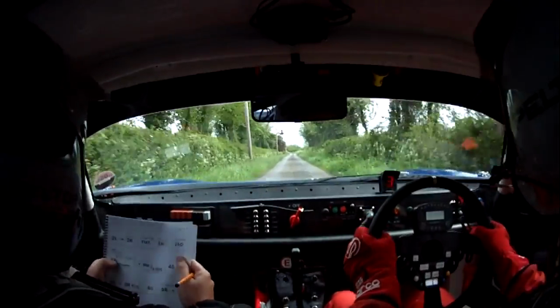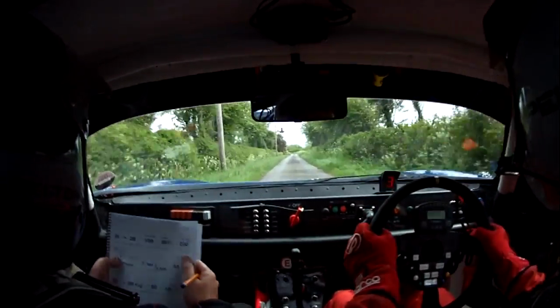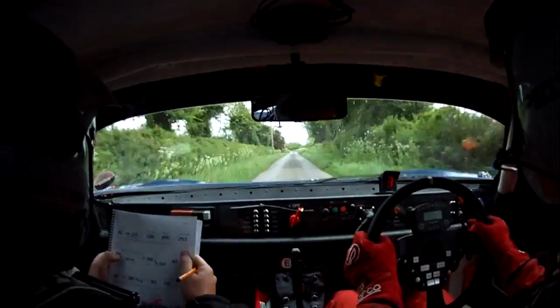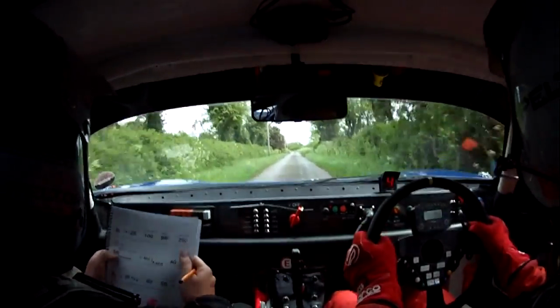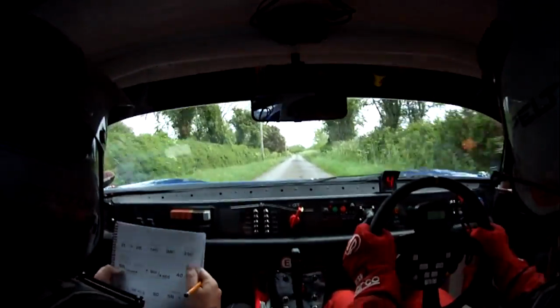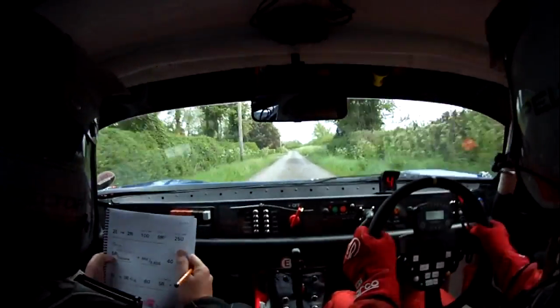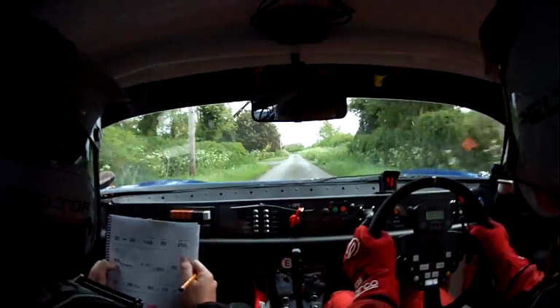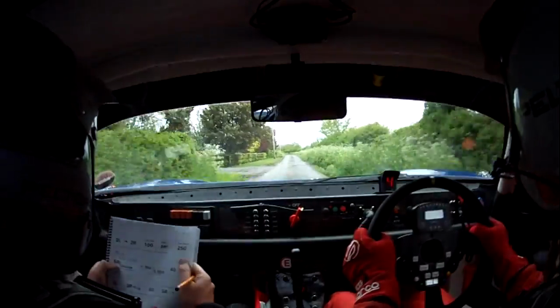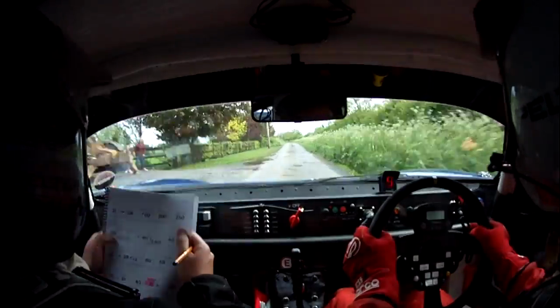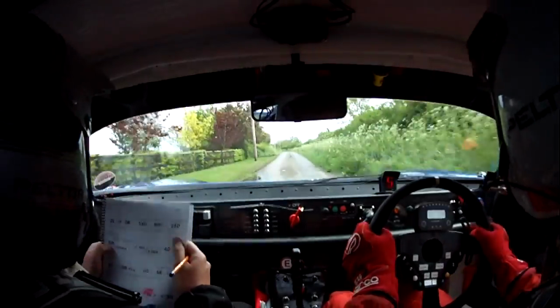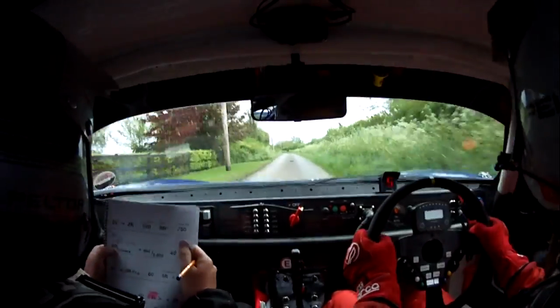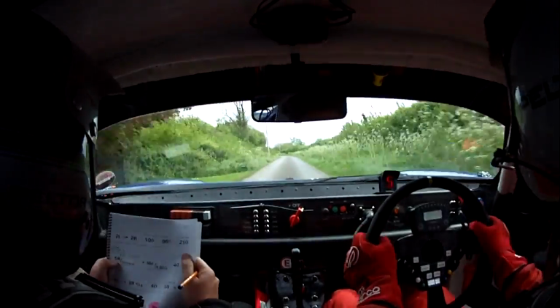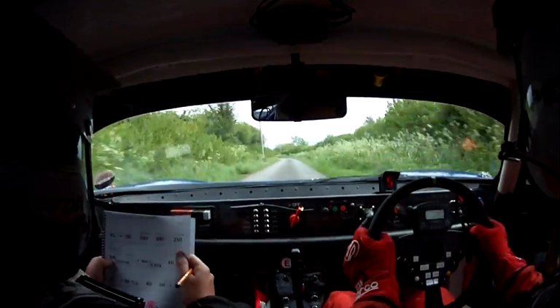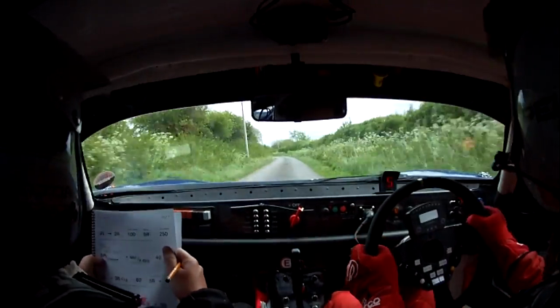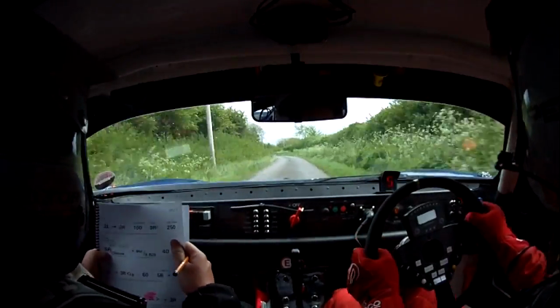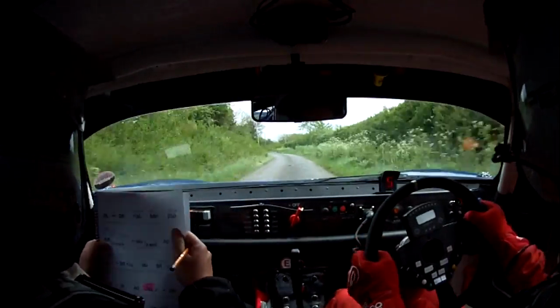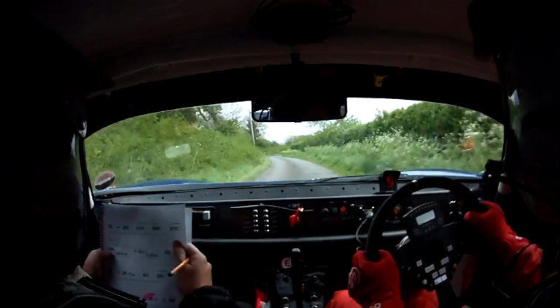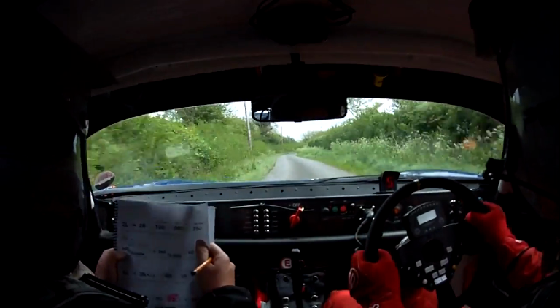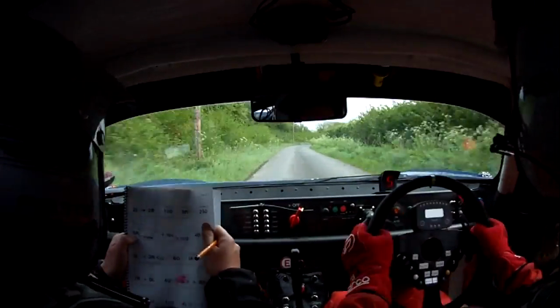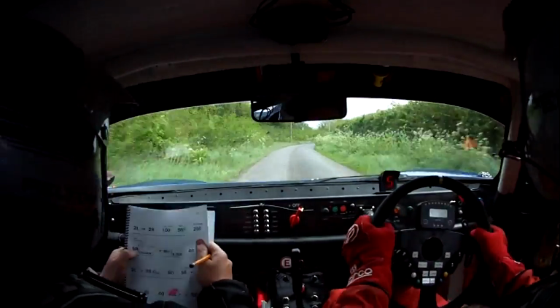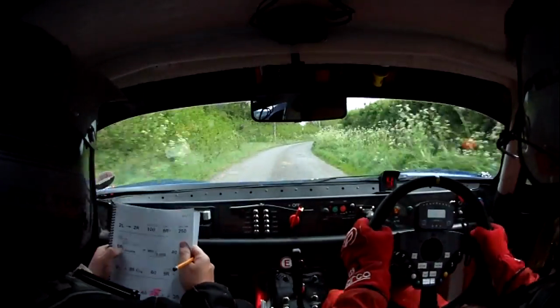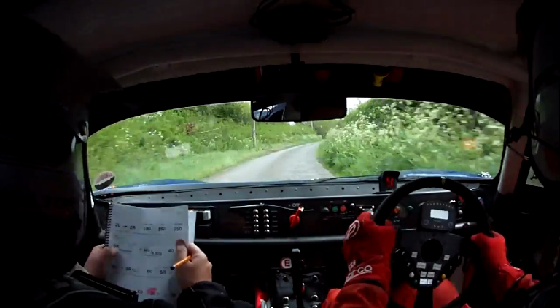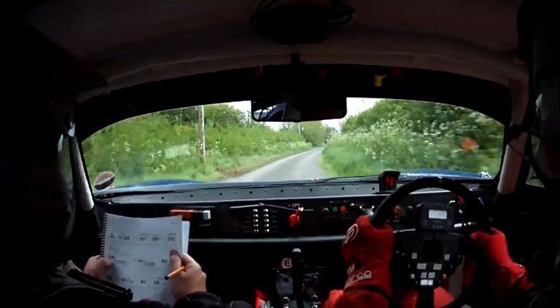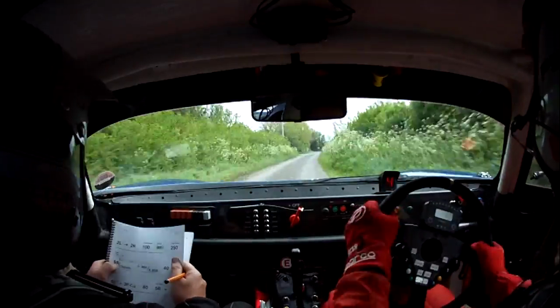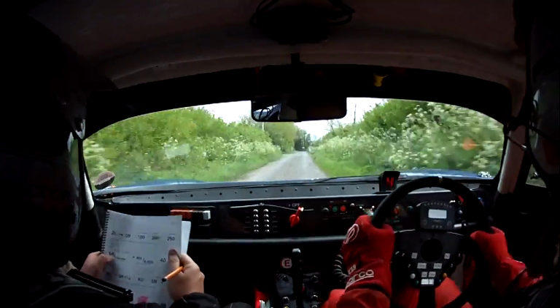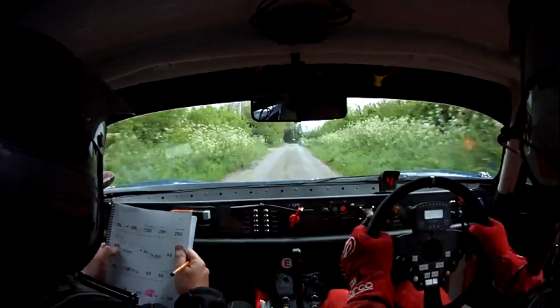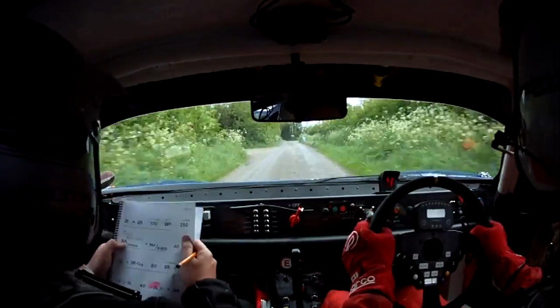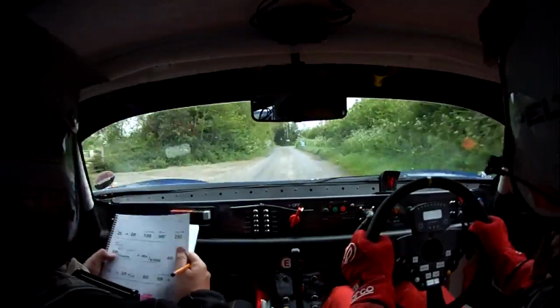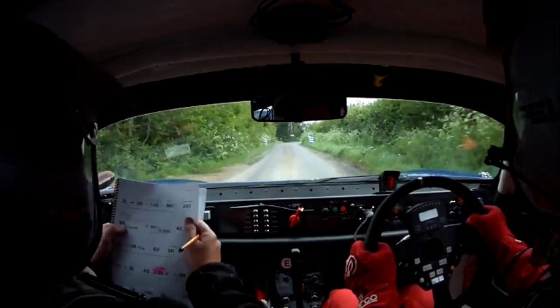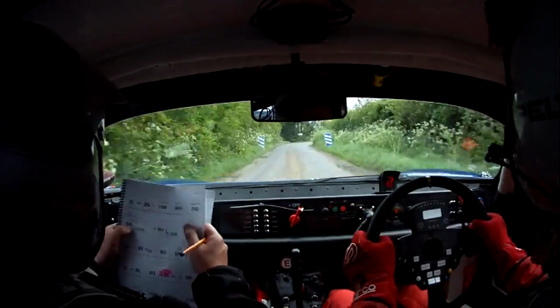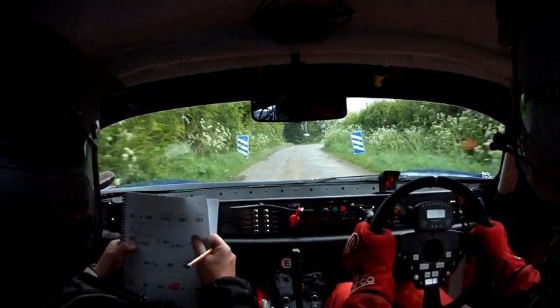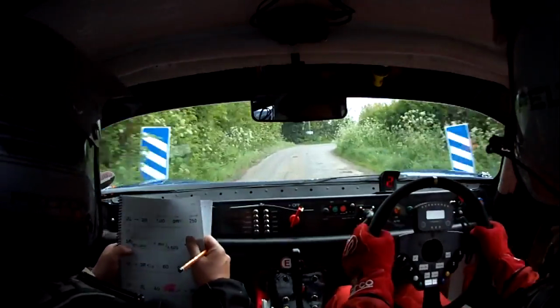2 left, 2 right, 100. 9 right, 2 left, 2 right, 100. 9 right, so 2 right, 100. Slipping 9 right, slipping 9 right now, and it opens to 250.